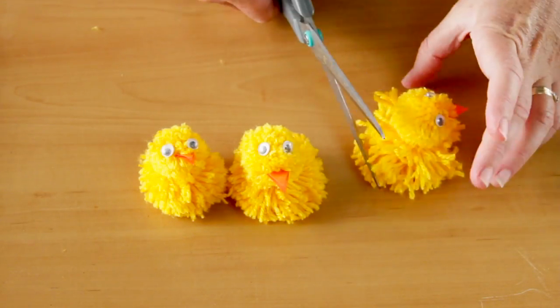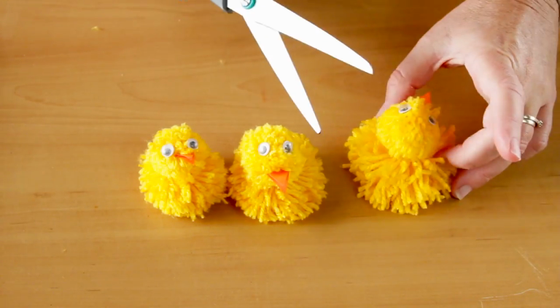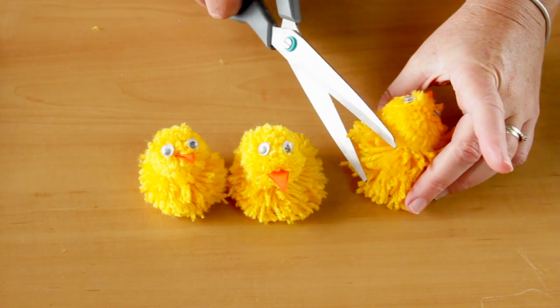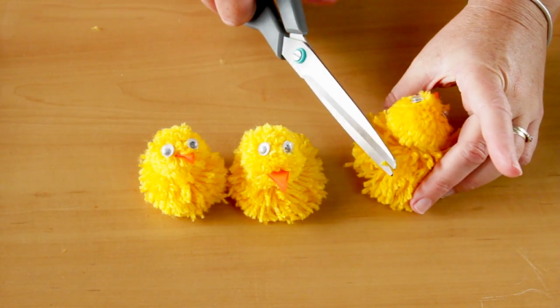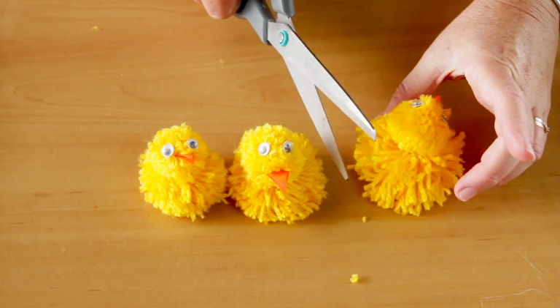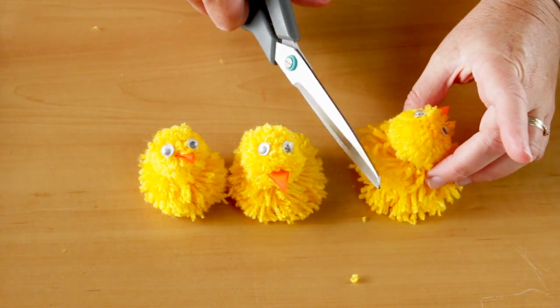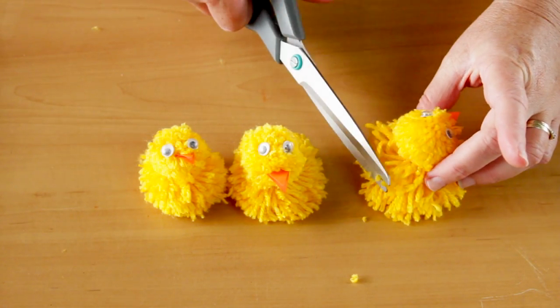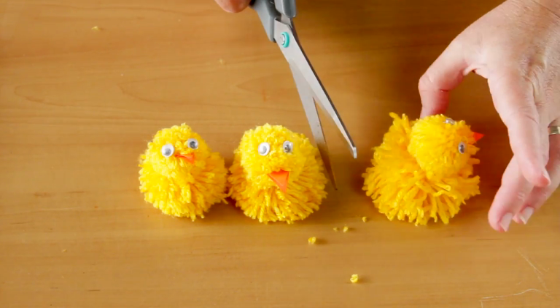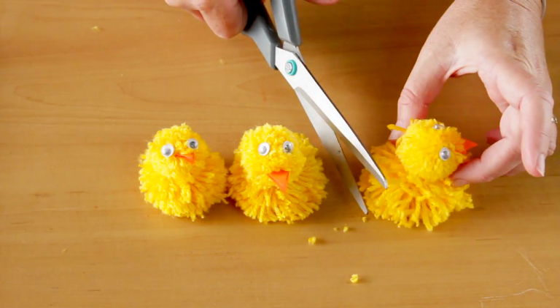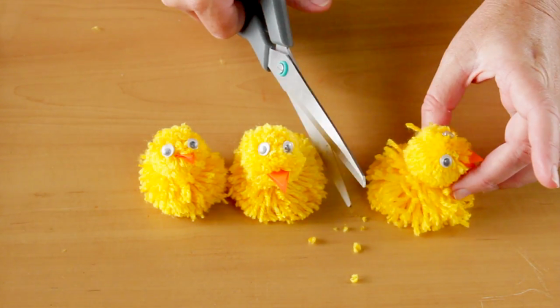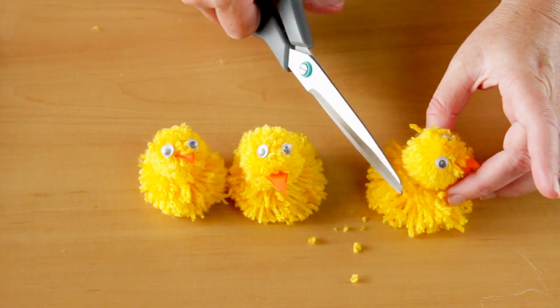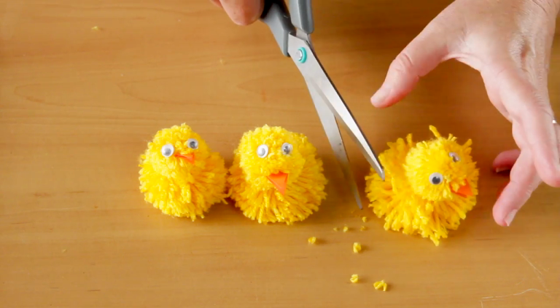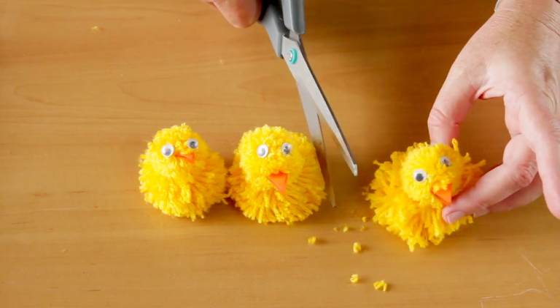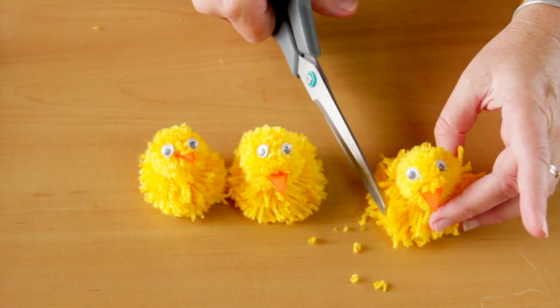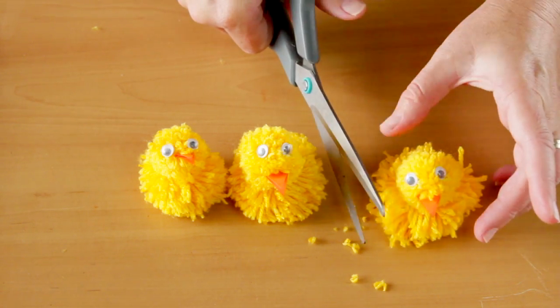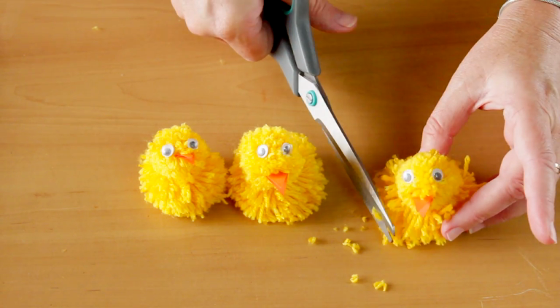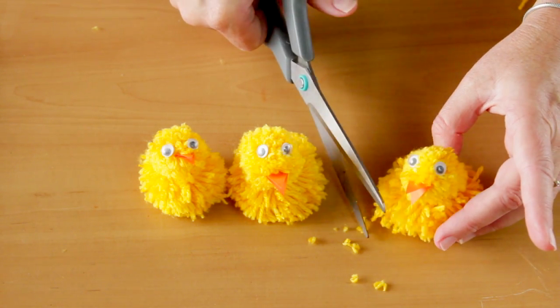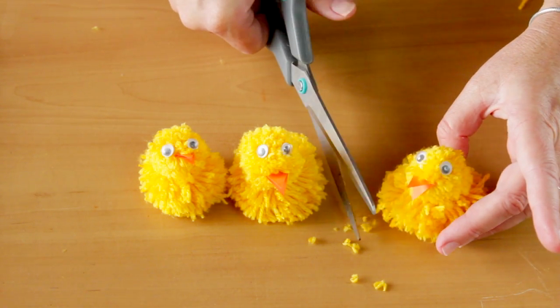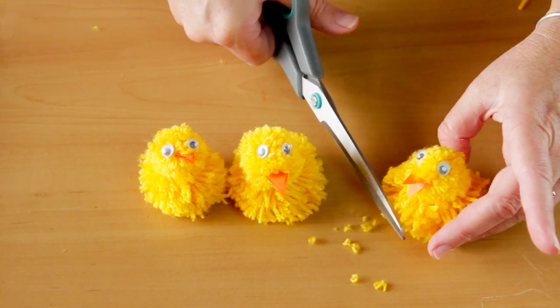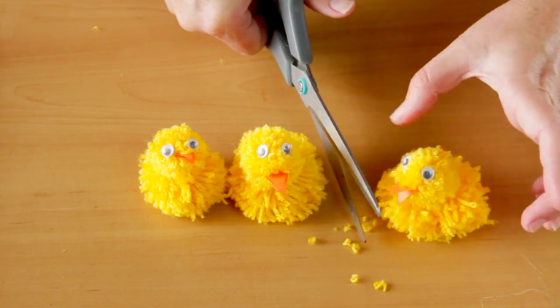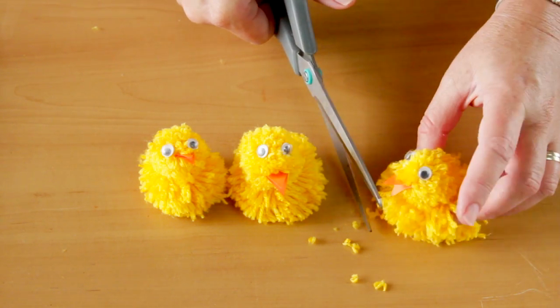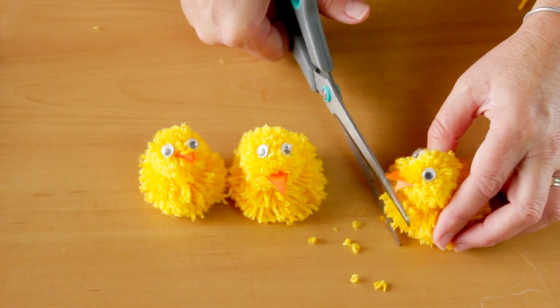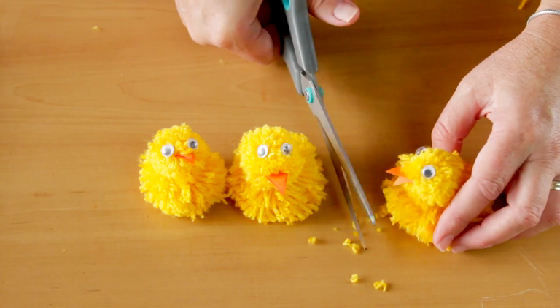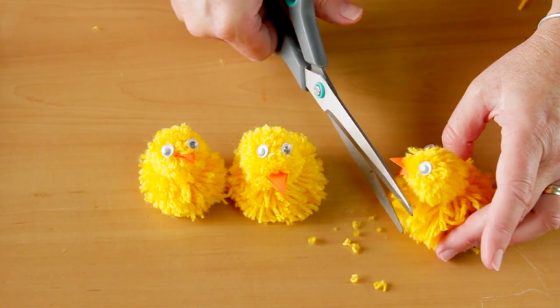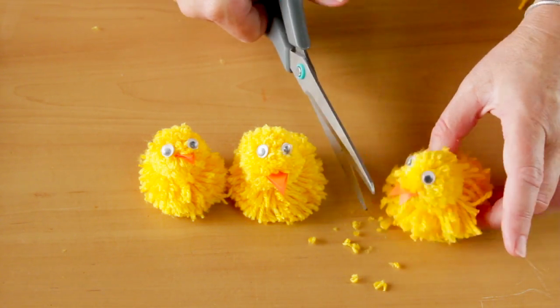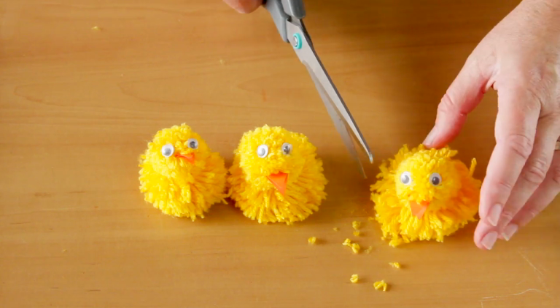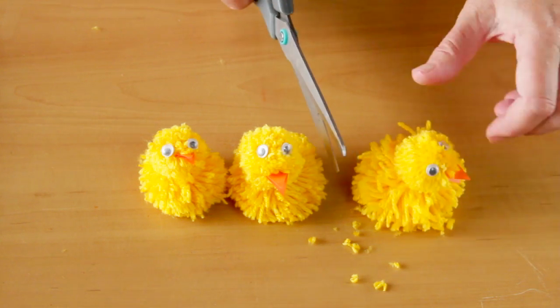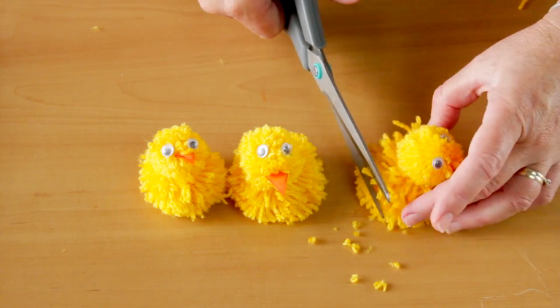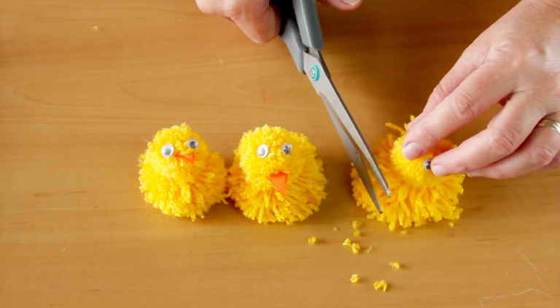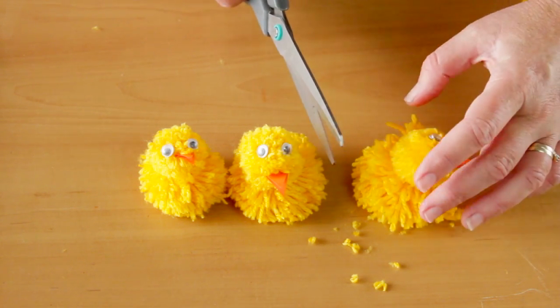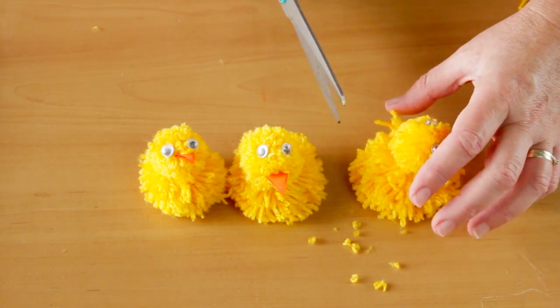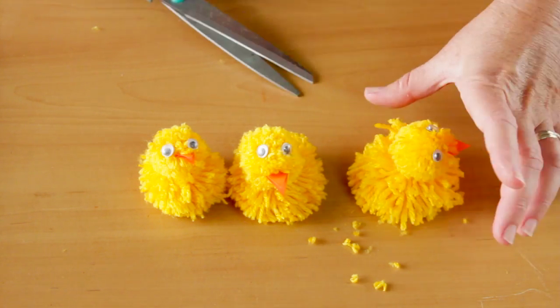Allow the chick to dry. Once dry, give any loose ends a trim. If you'd like the chick to be a bit more robust, tie the head and body together, then use some glue.